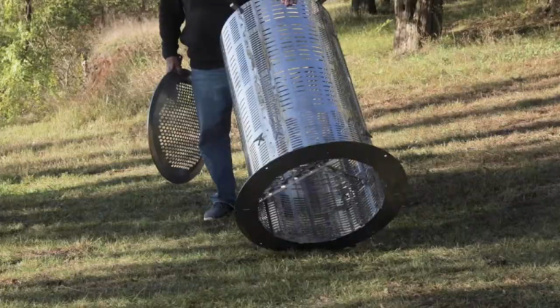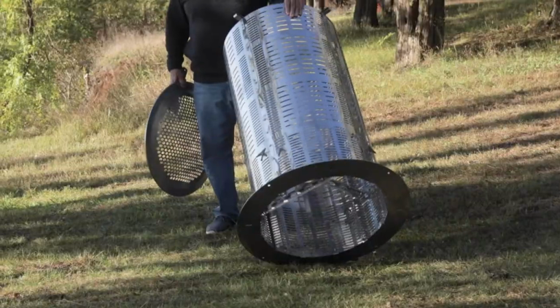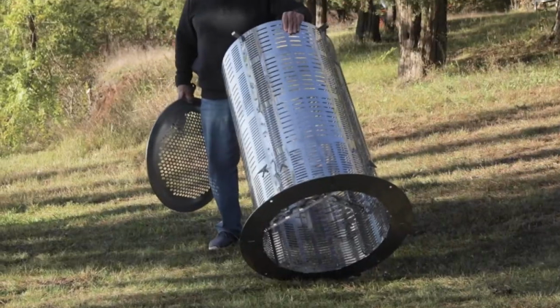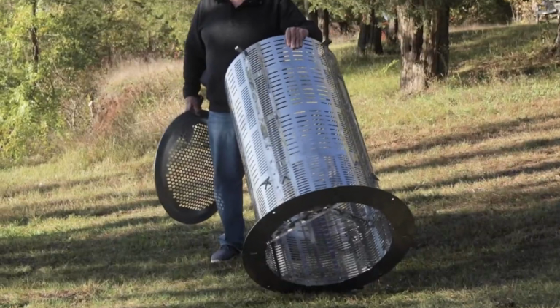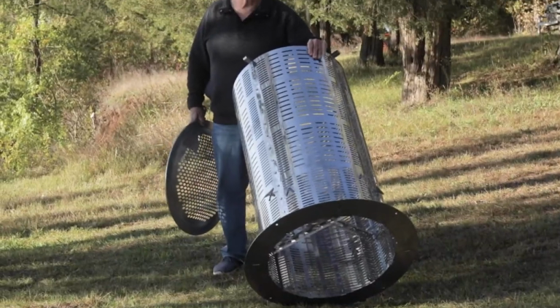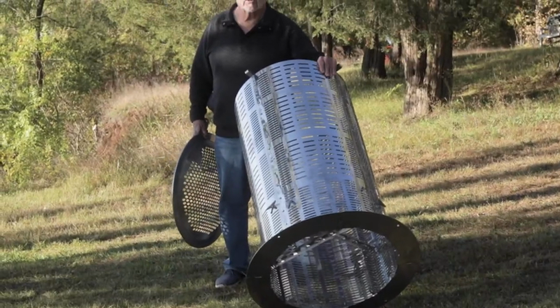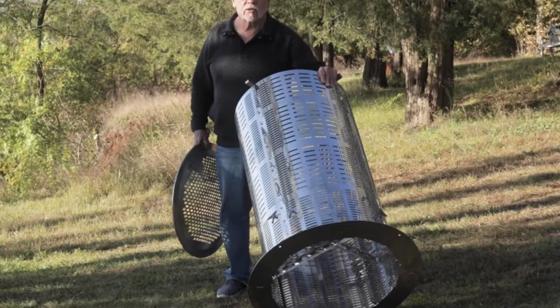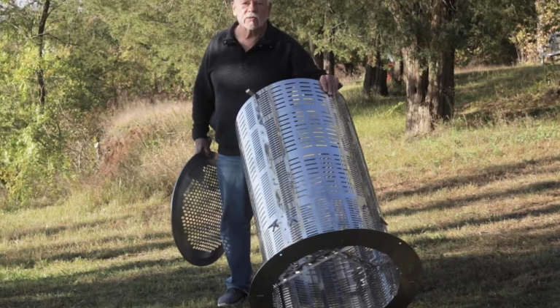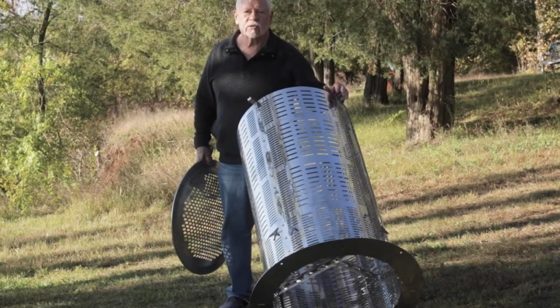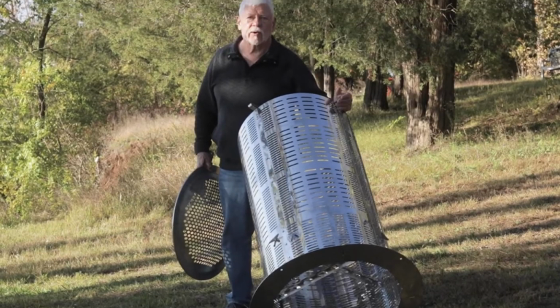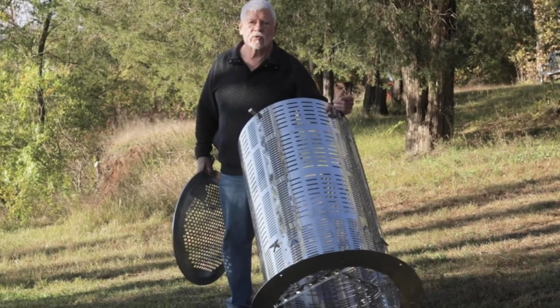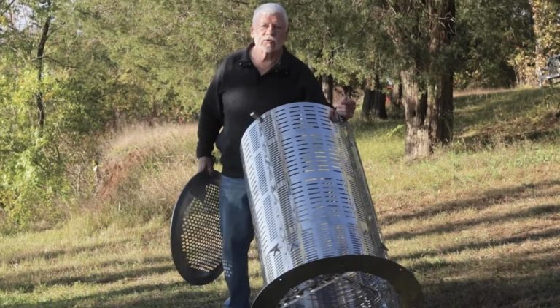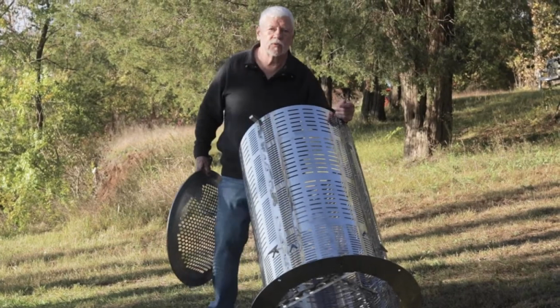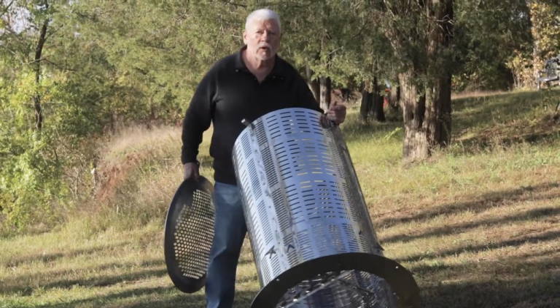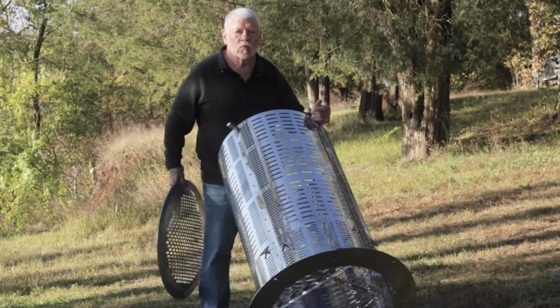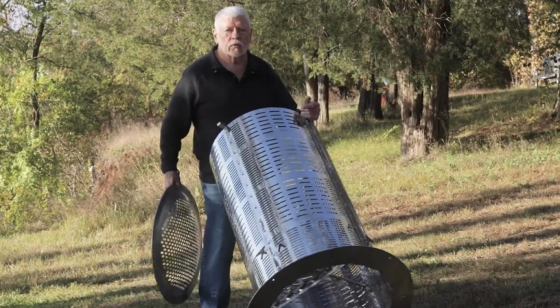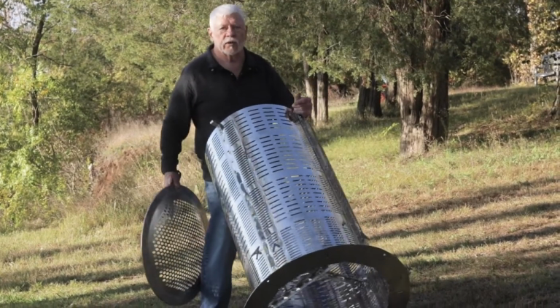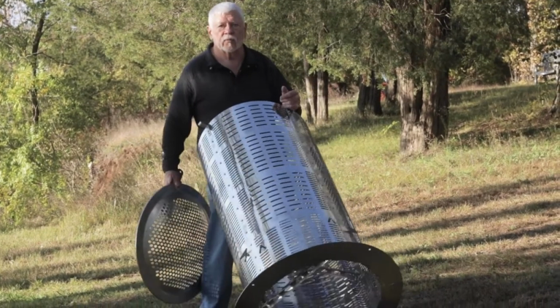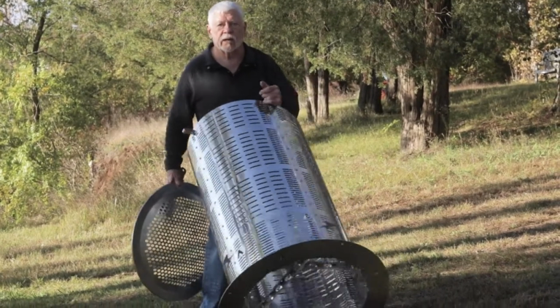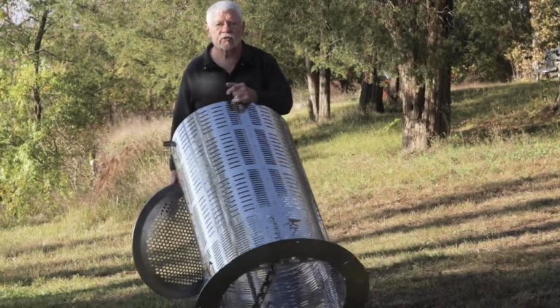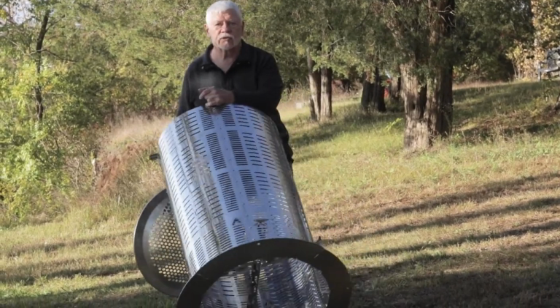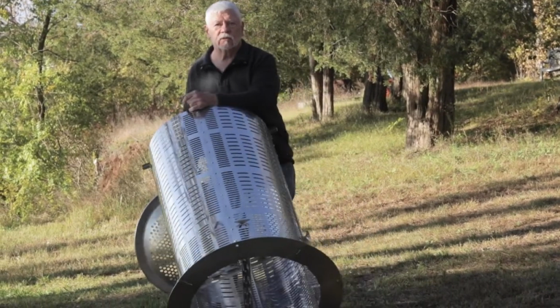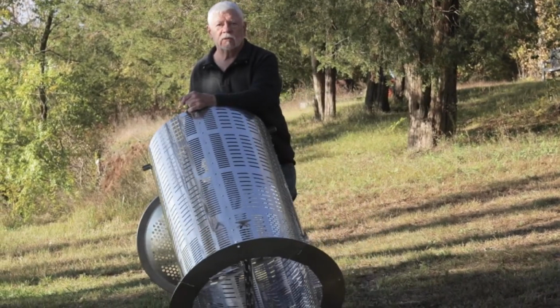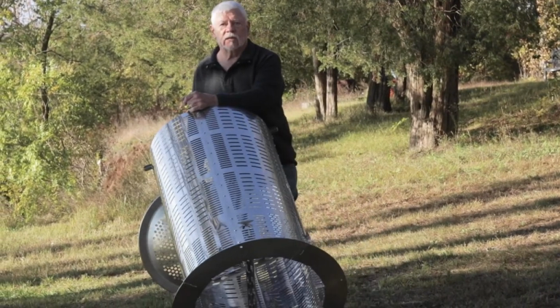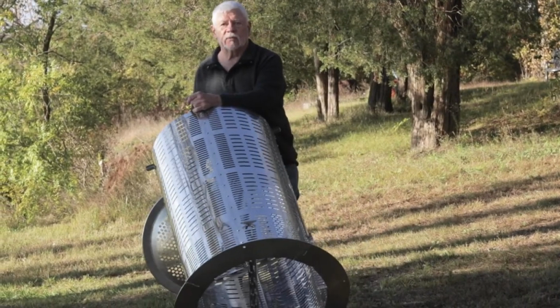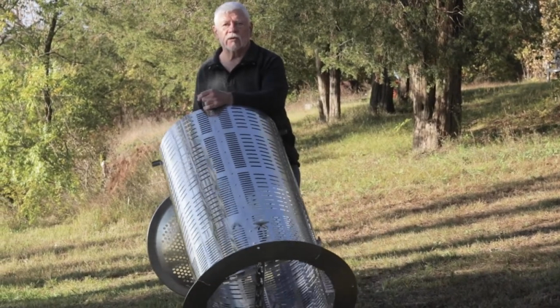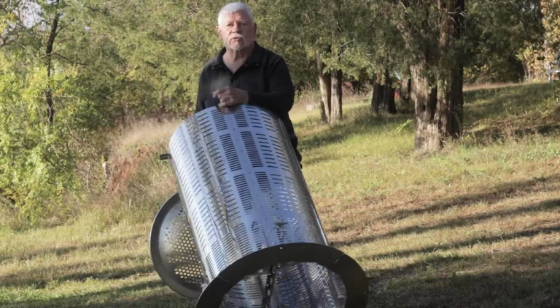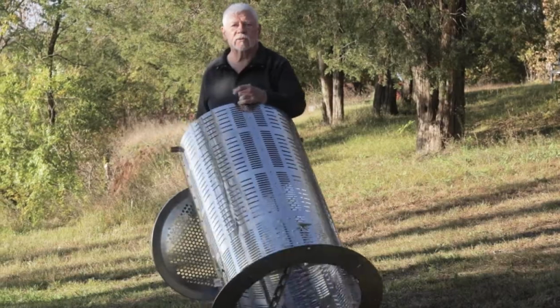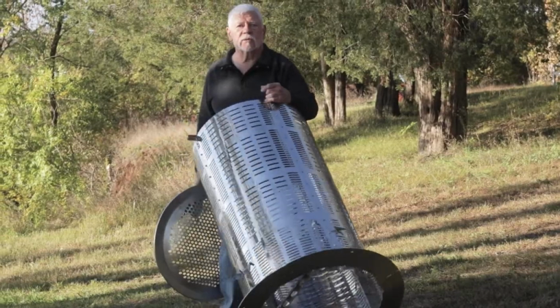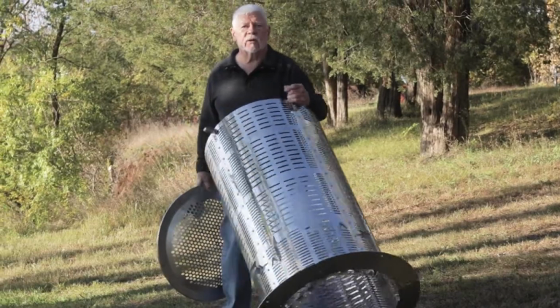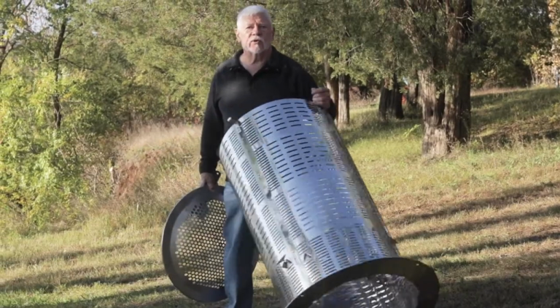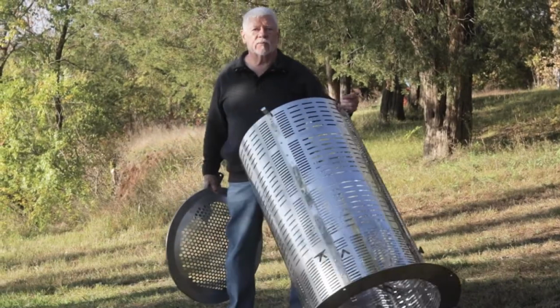It's just this simple: you can tip the incinerator towards you, roll it away from the ashes, clean up your ashes, and return them.